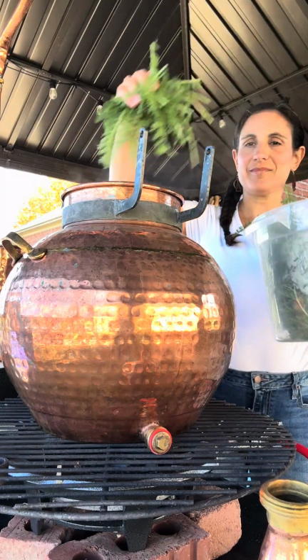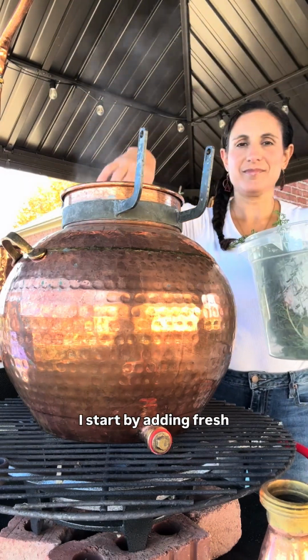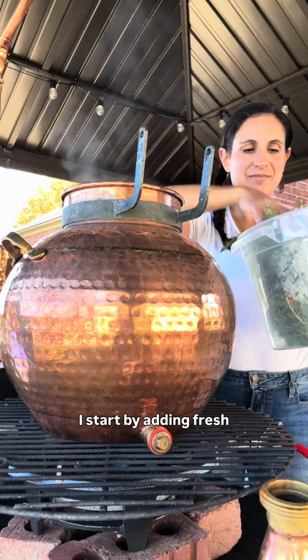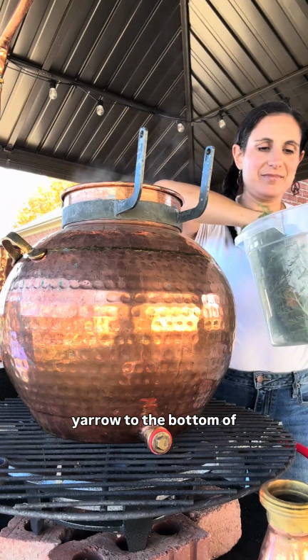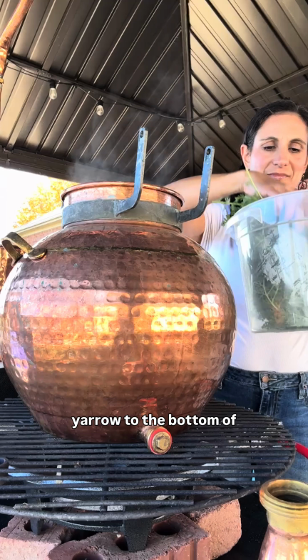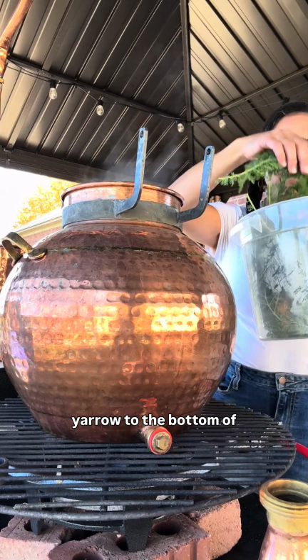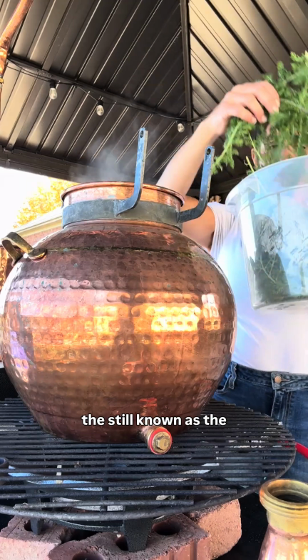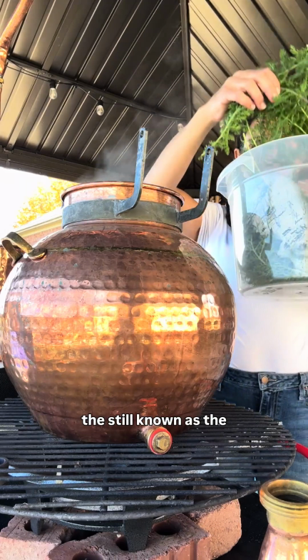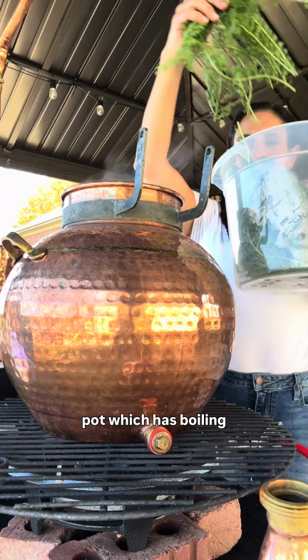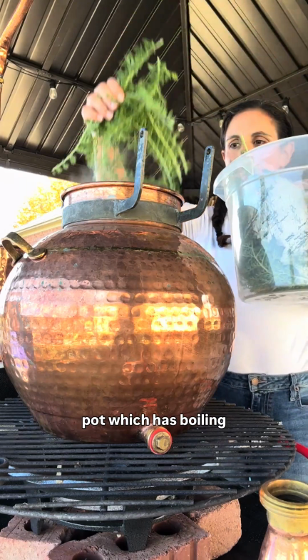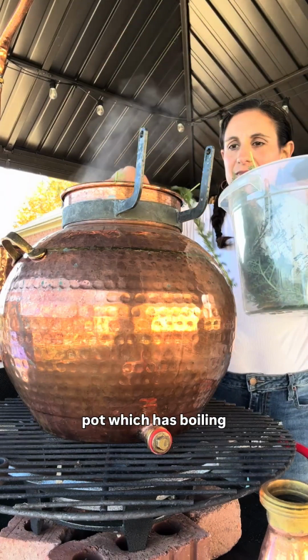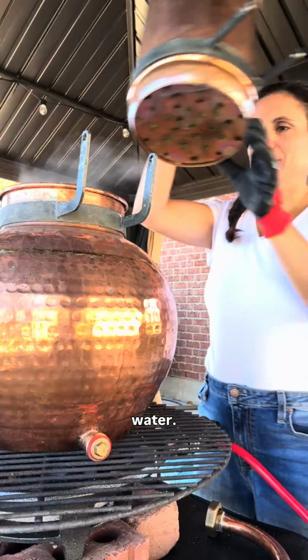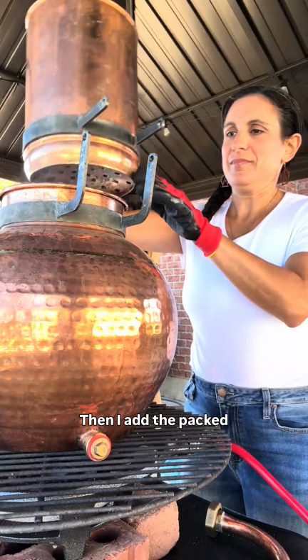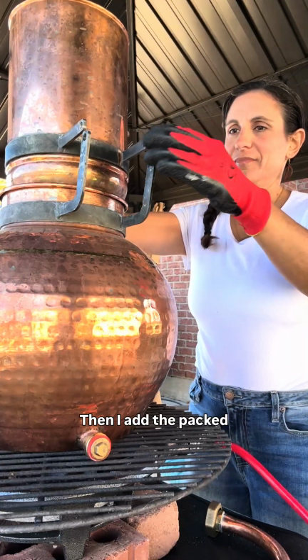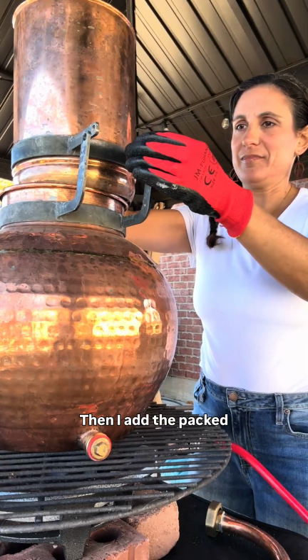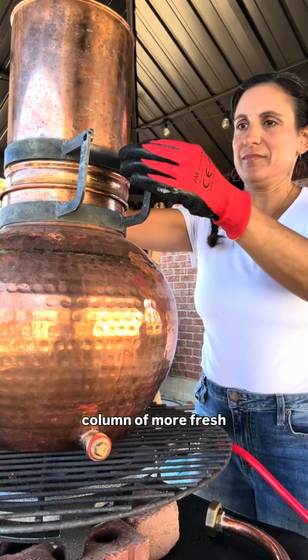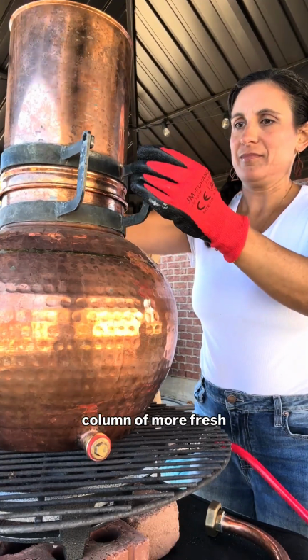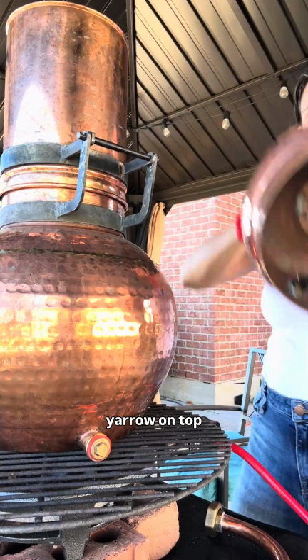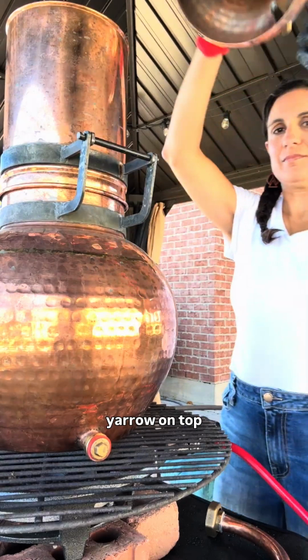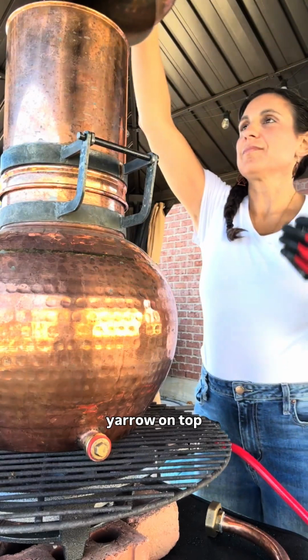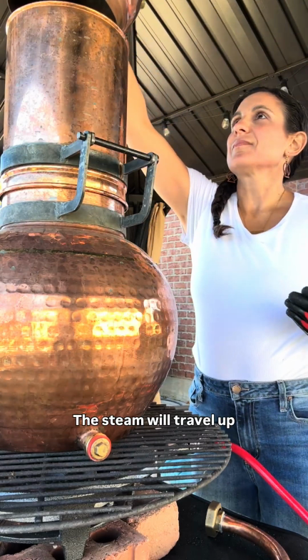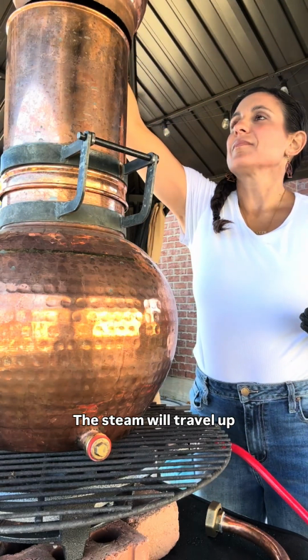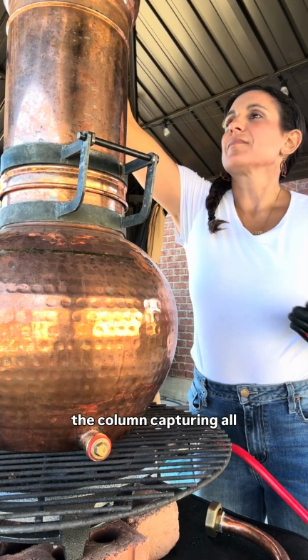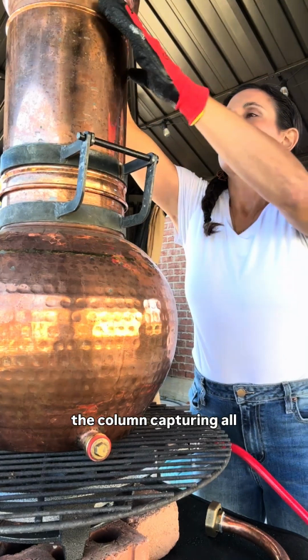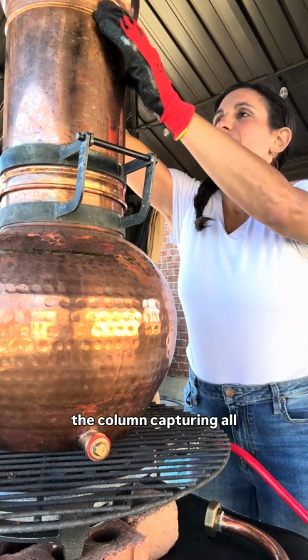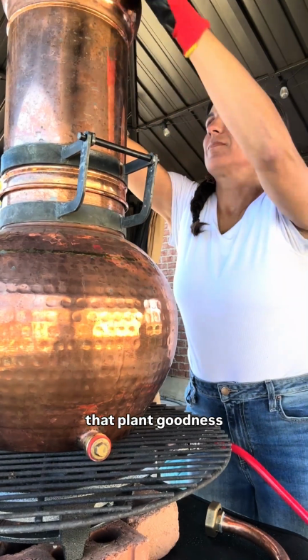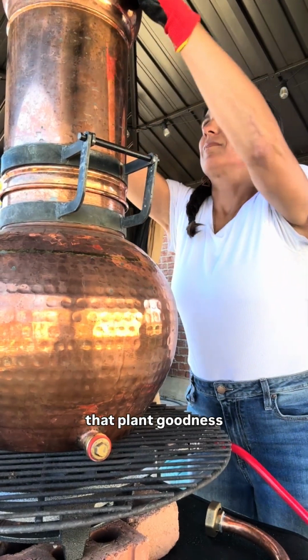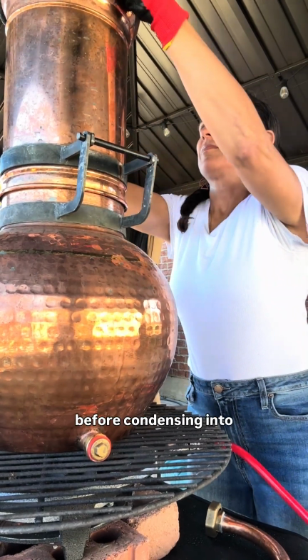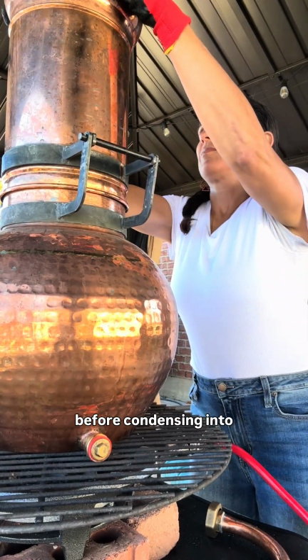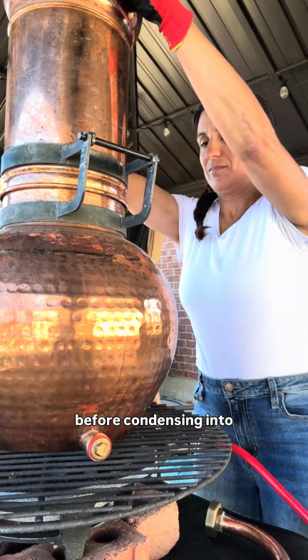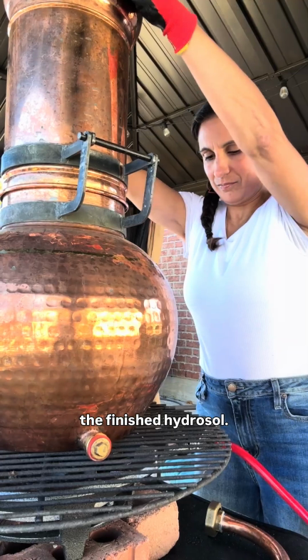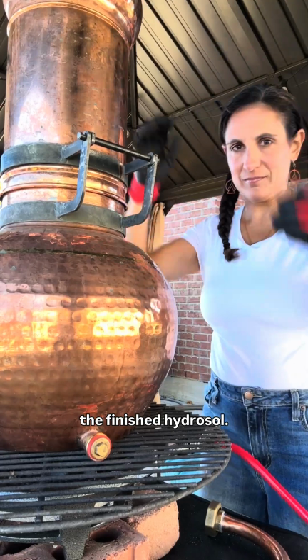I start by adding fresh yarrow to the bottom of the still, known as the pot, which has boiling water. Then I add the packed column of more fresh yarrow on top. The steam will travel up the column capturing all that plant goodness before condensing into the finished hydrosol.